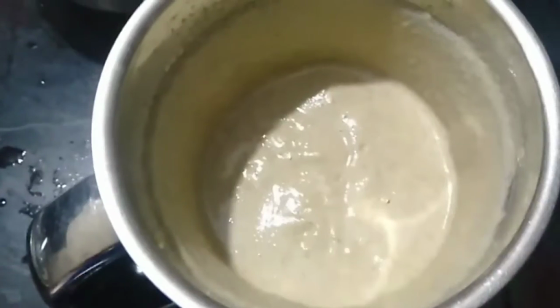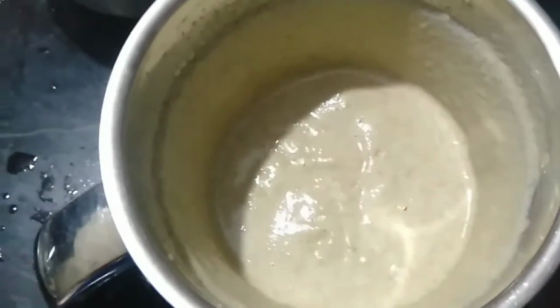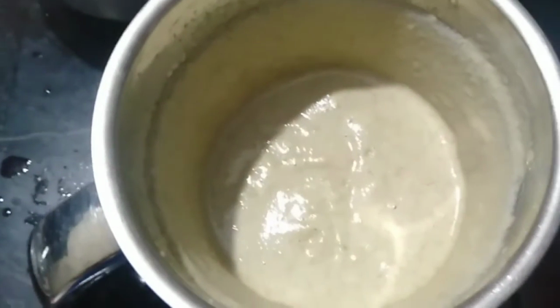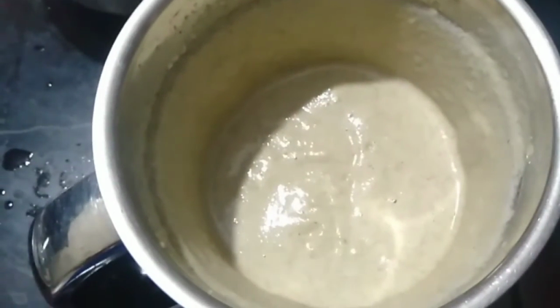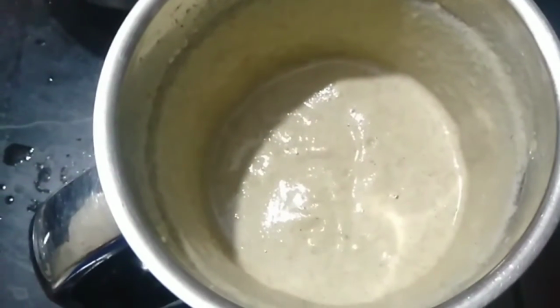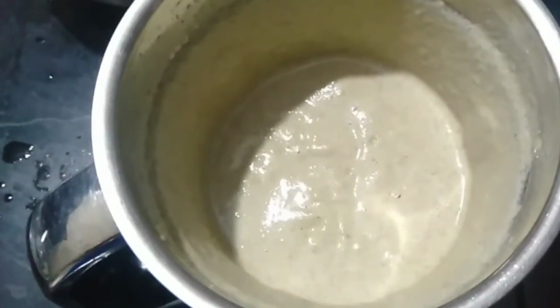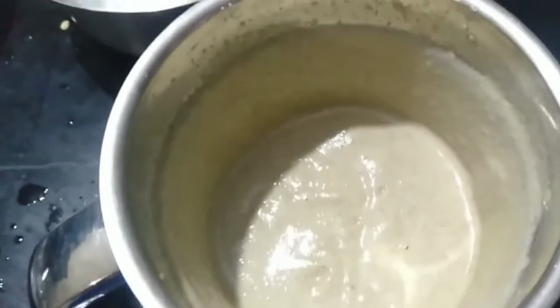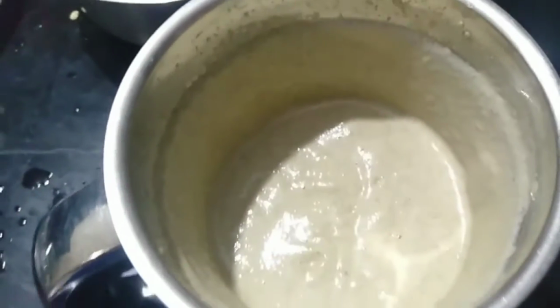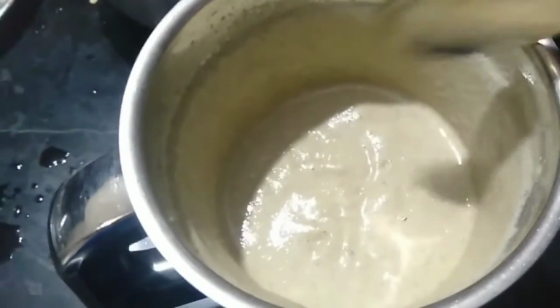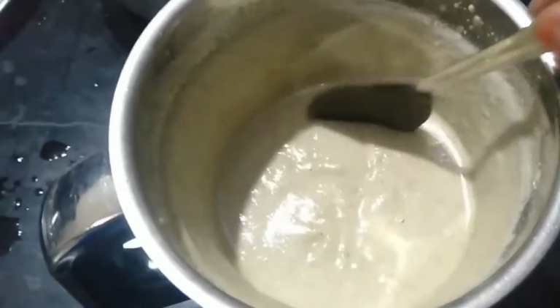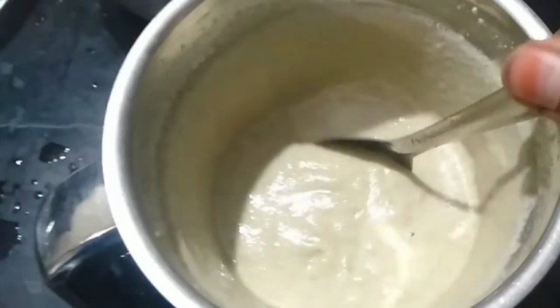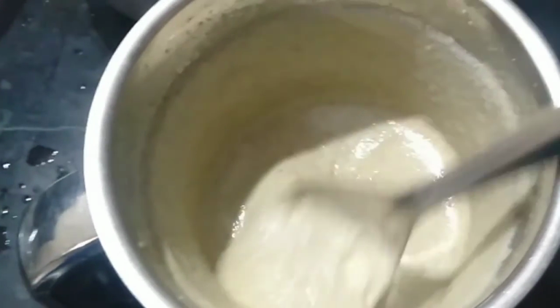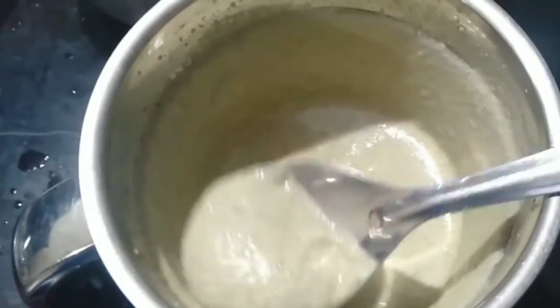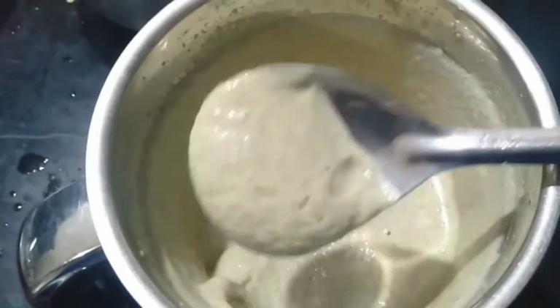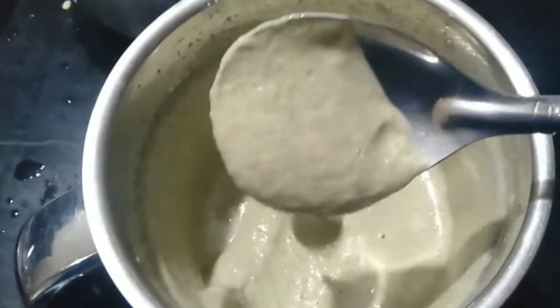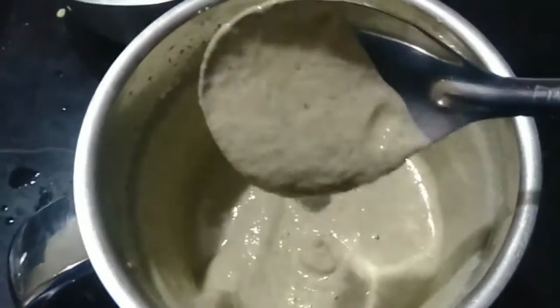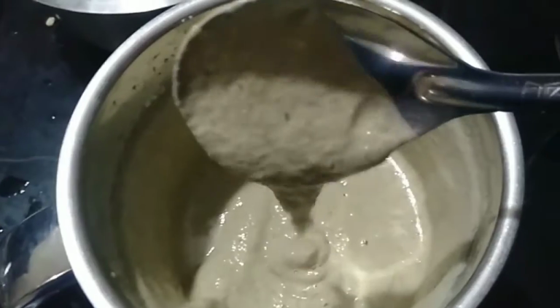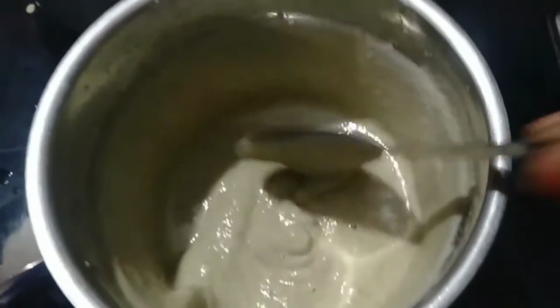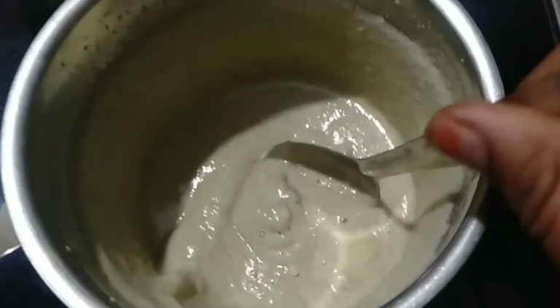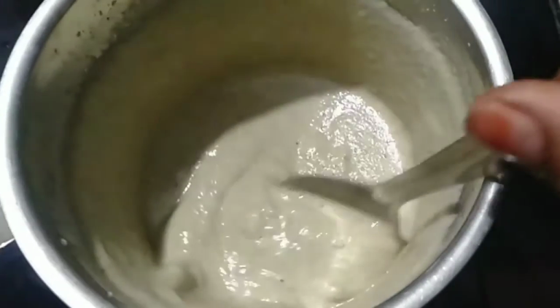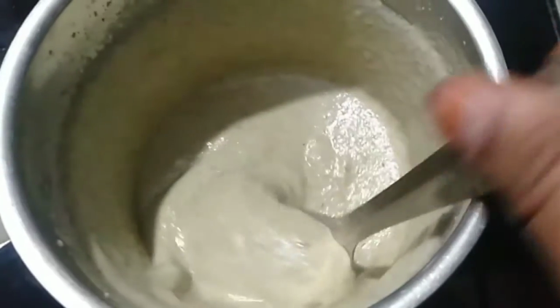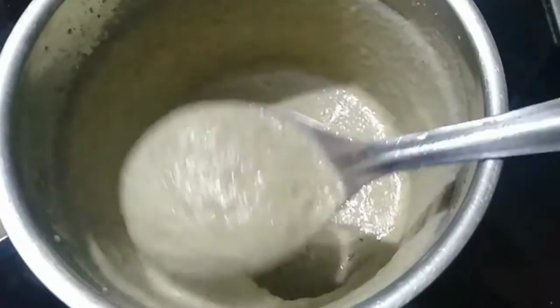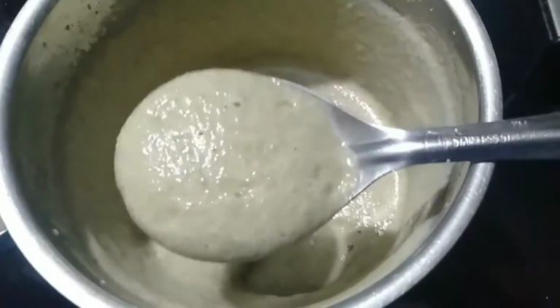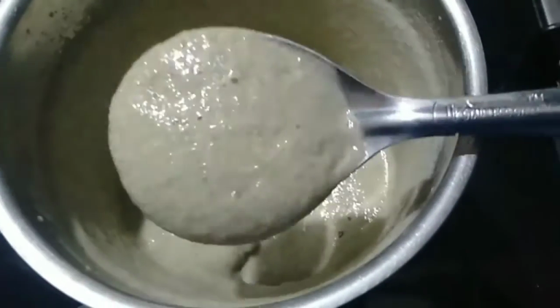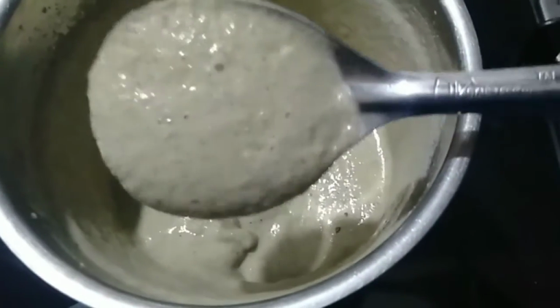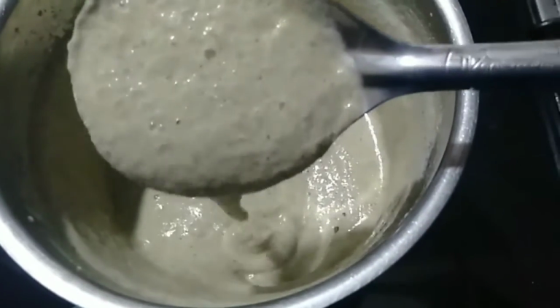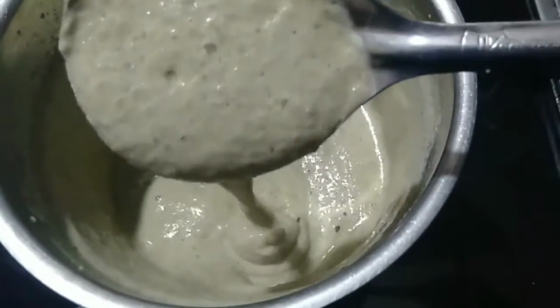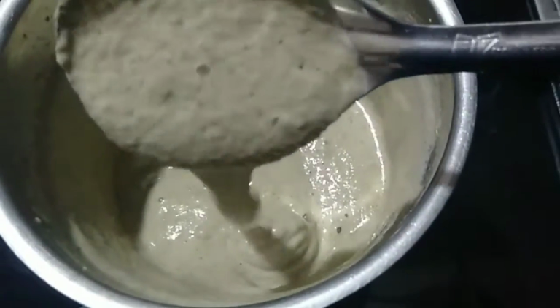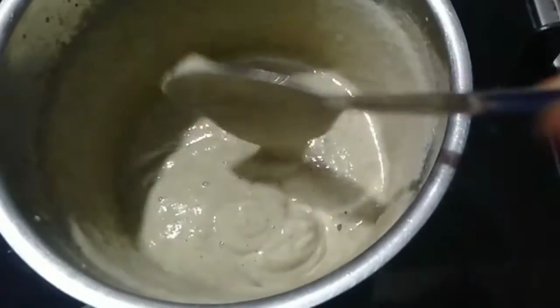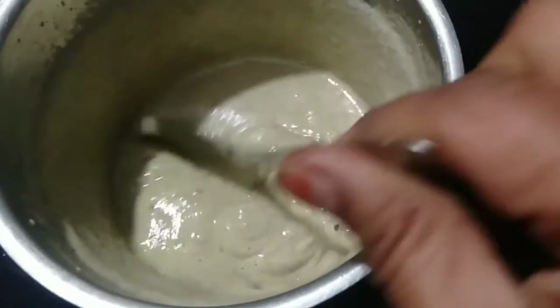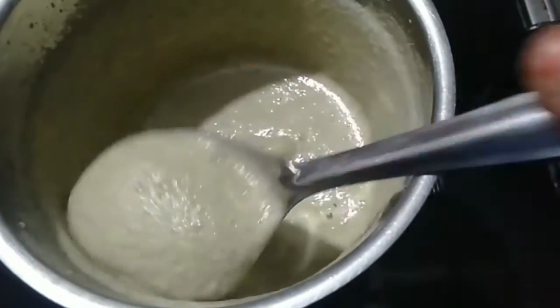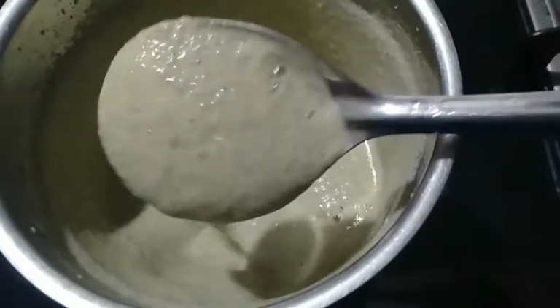After mixing, I am going to take a dough. I am going to take a bowl and mix by two and three.